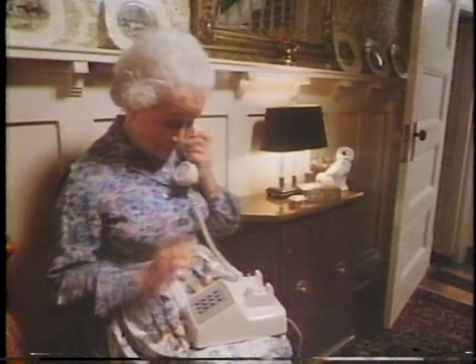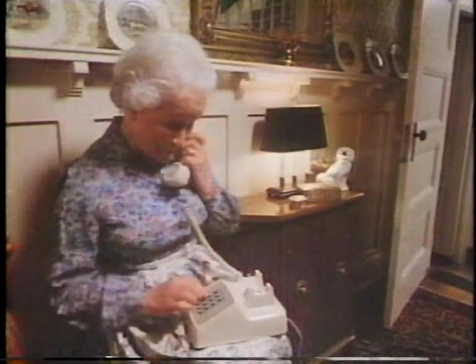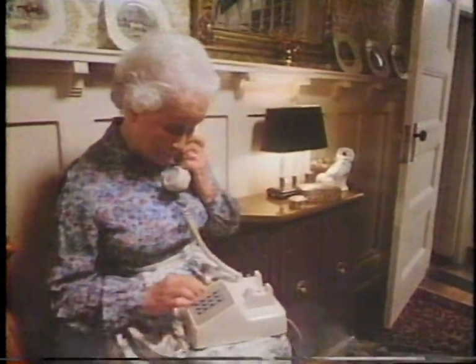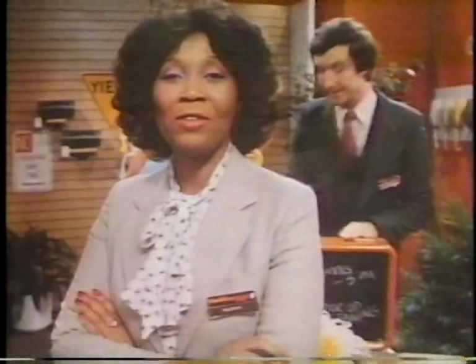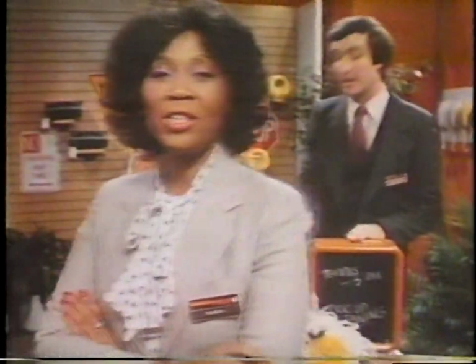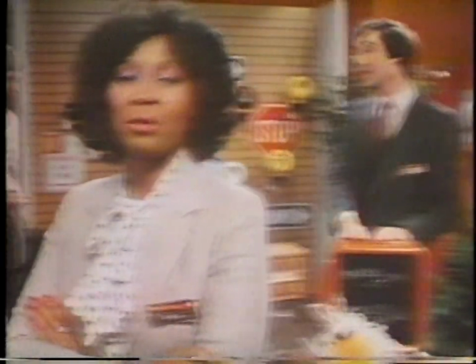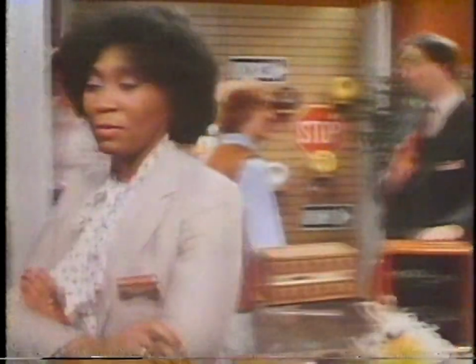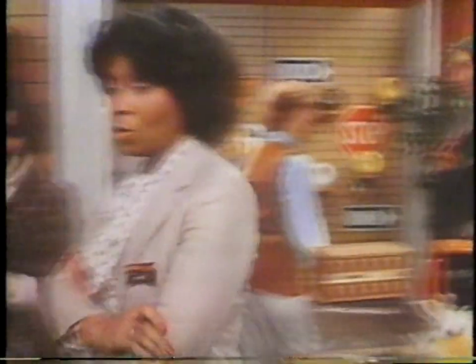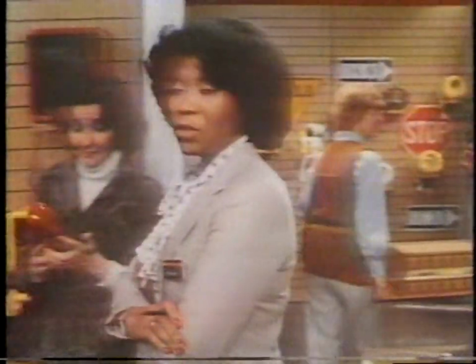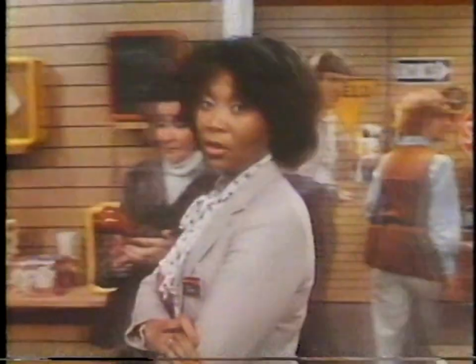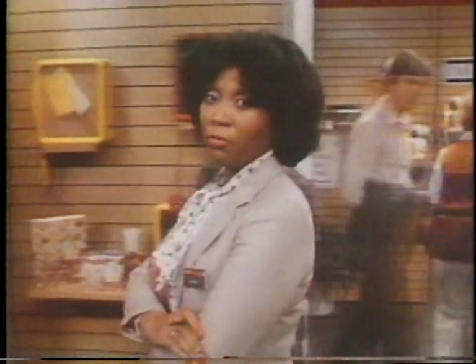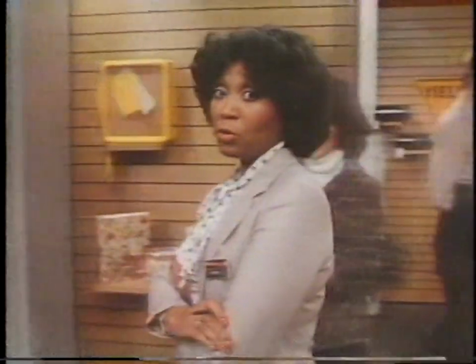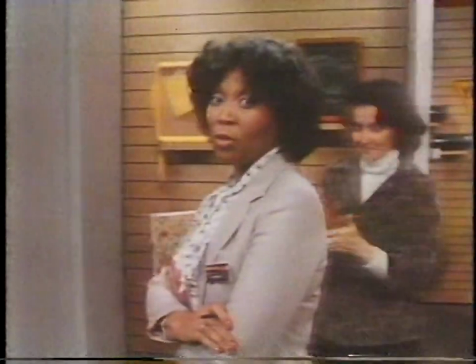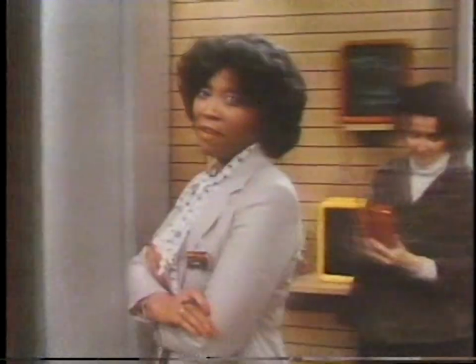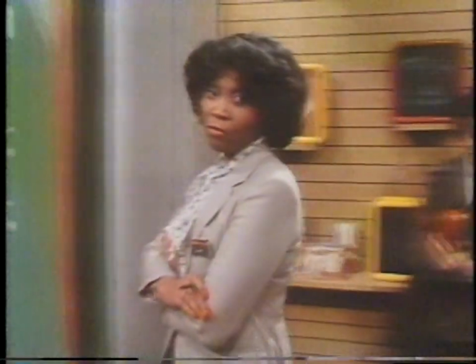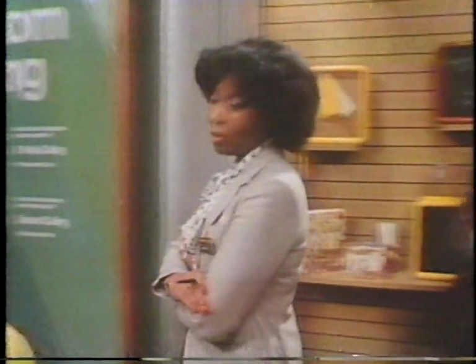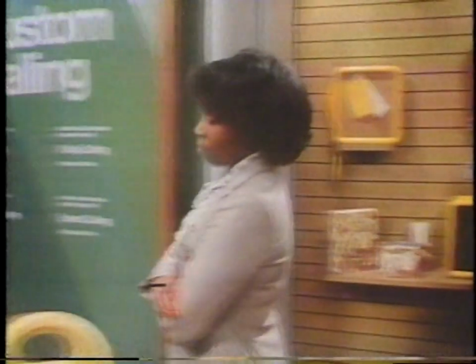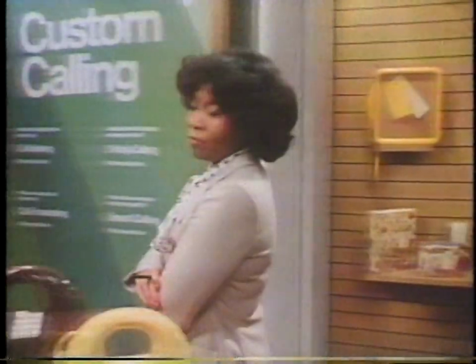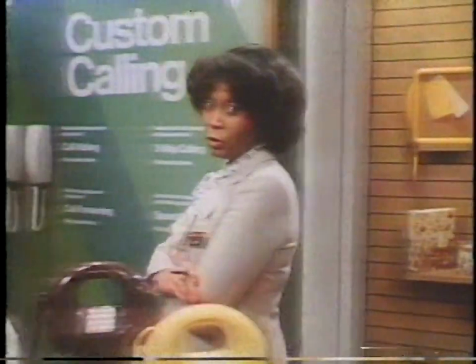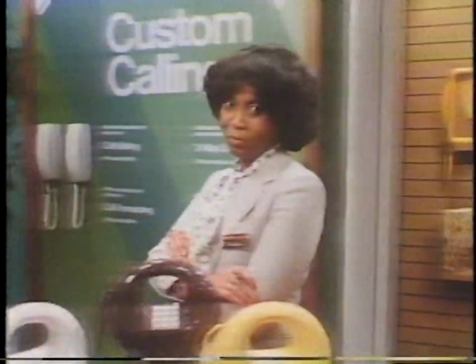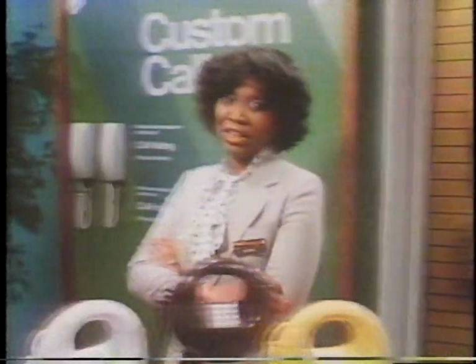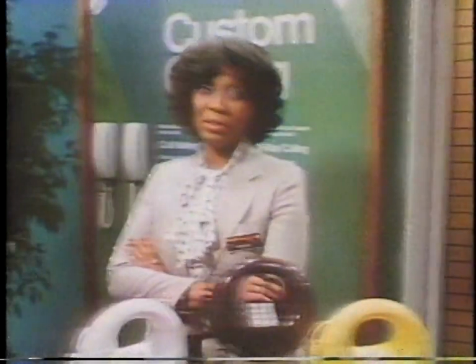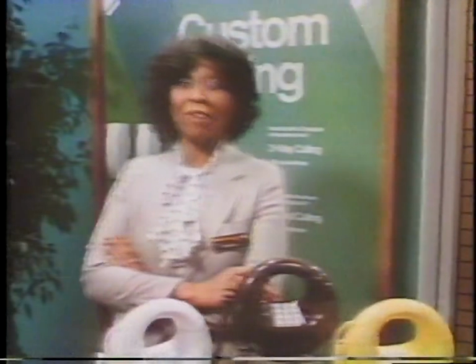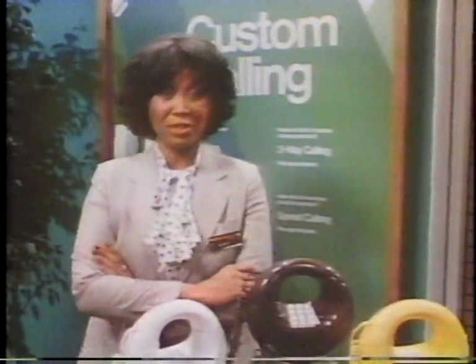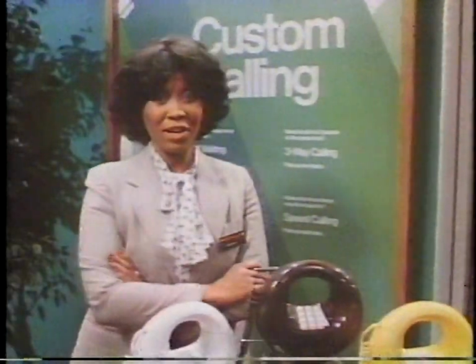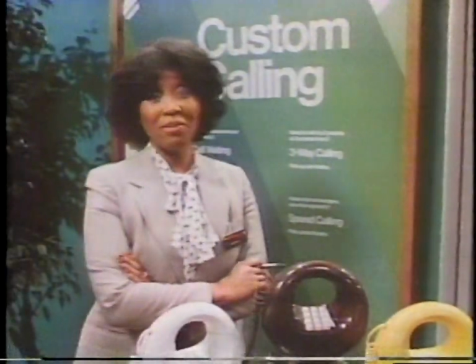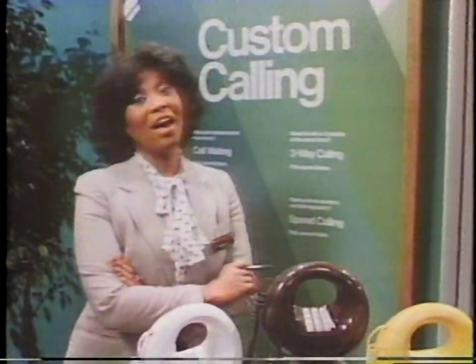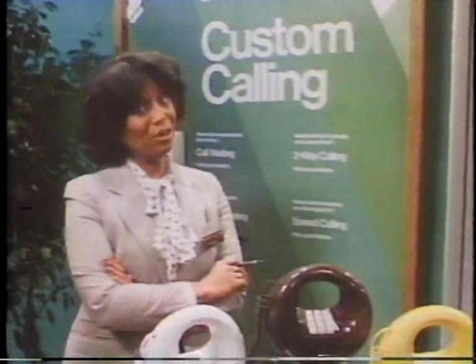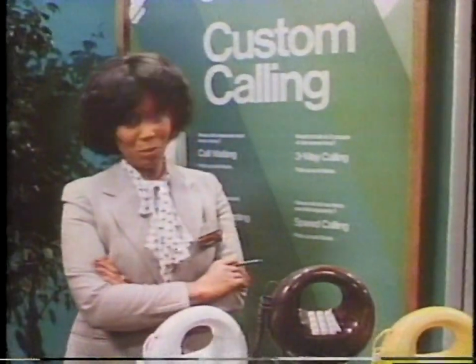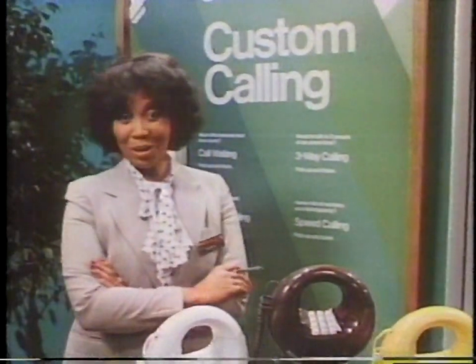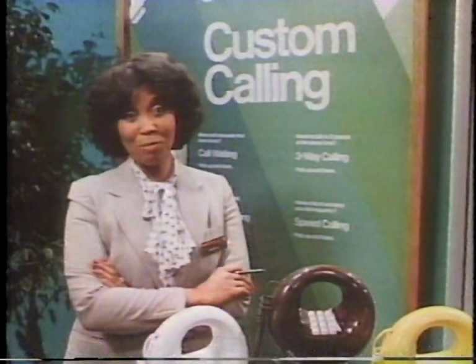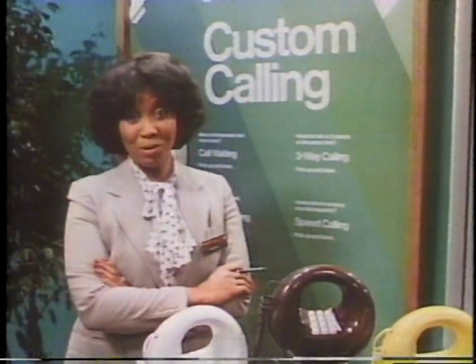What's for you at the Bell Phone Center? Ways to make your phone do more than ever before. Phones you can plug in yourself and save. And a whole lot more.